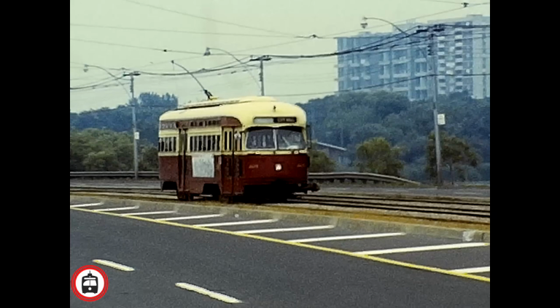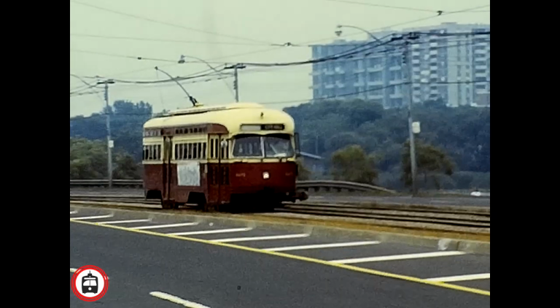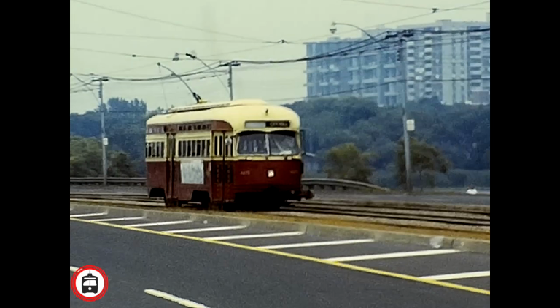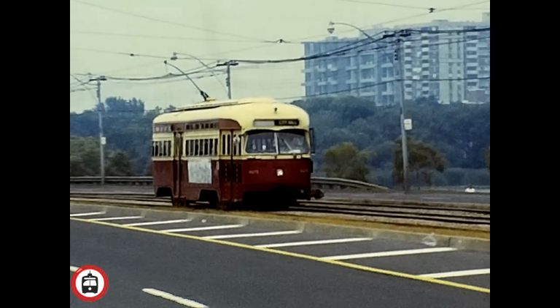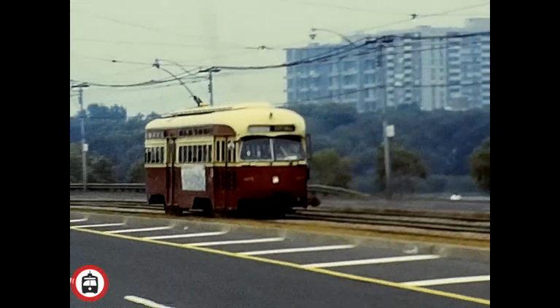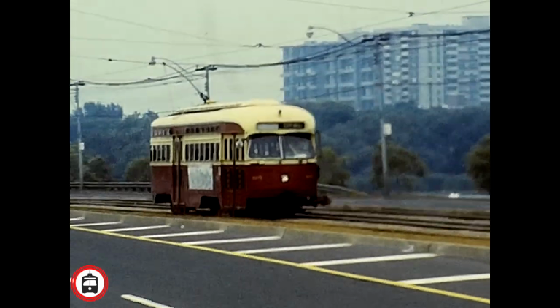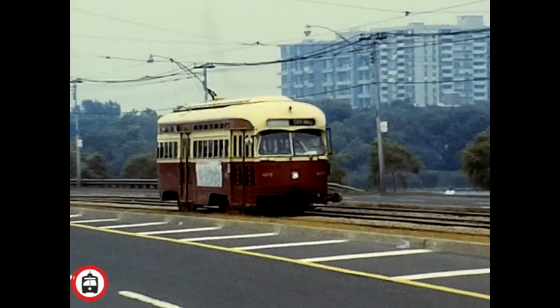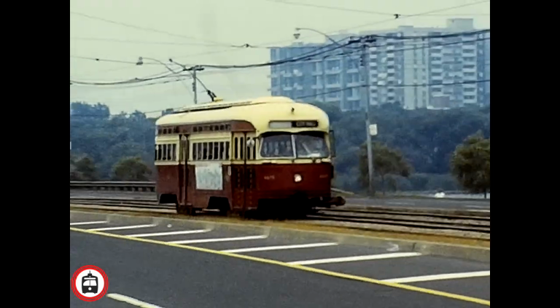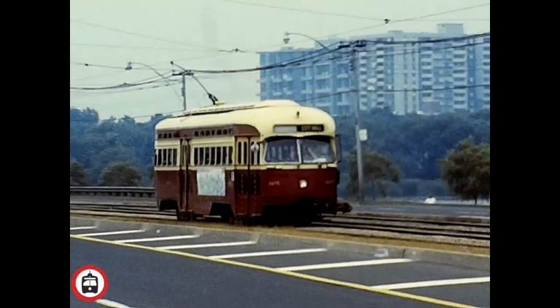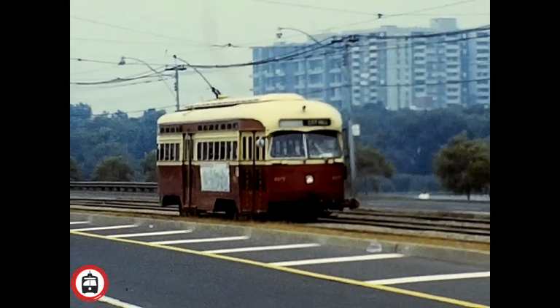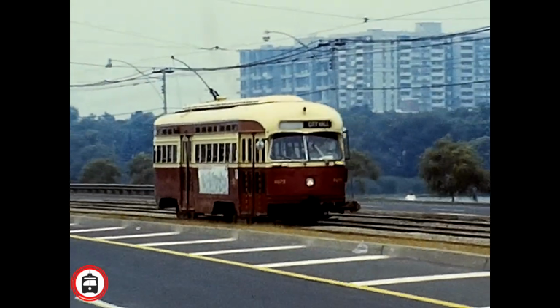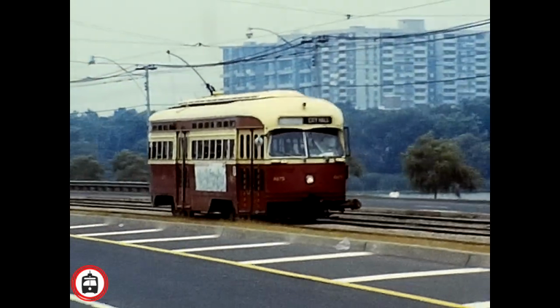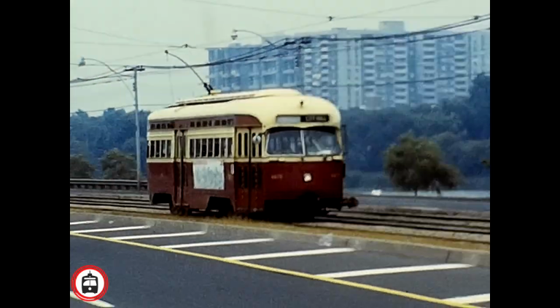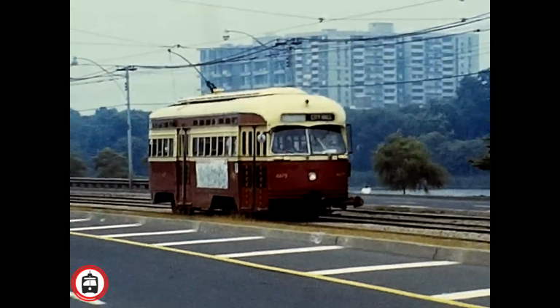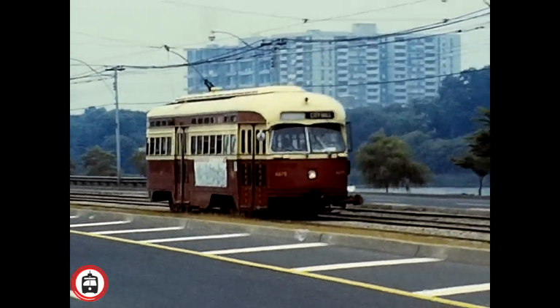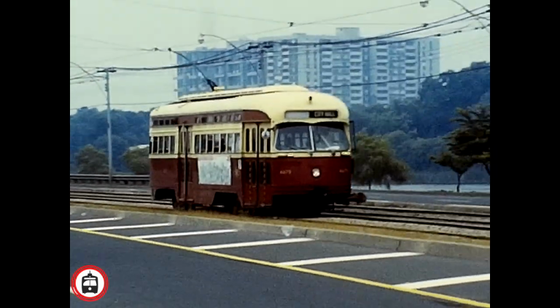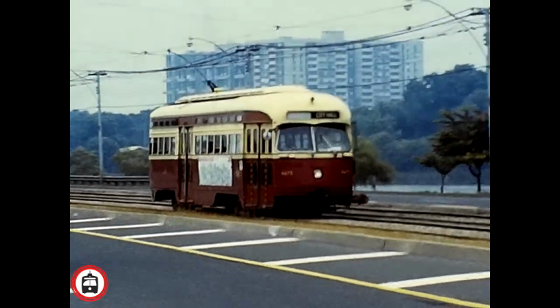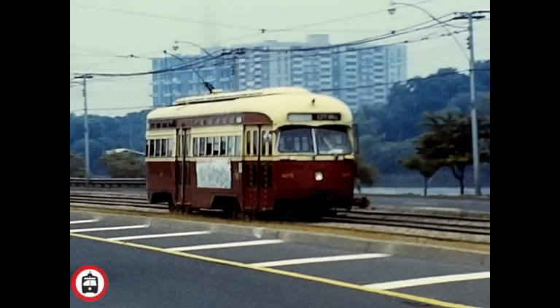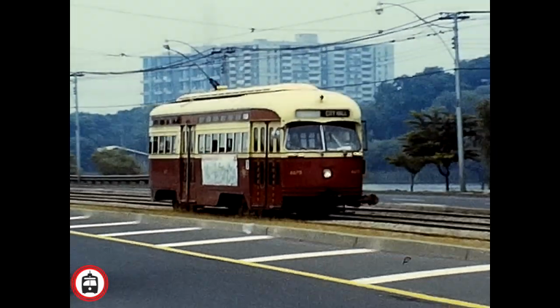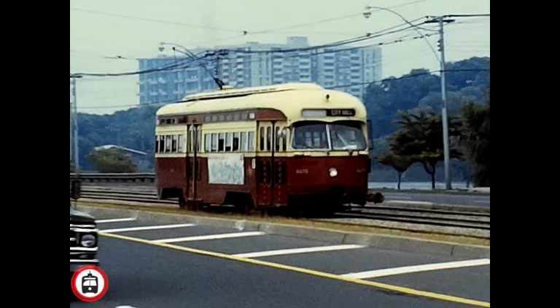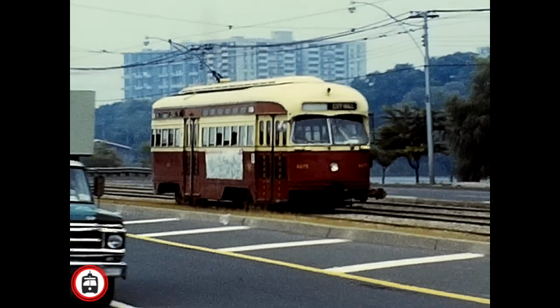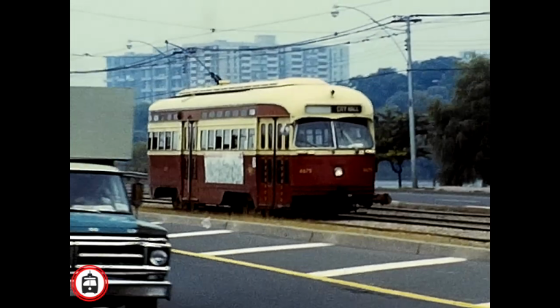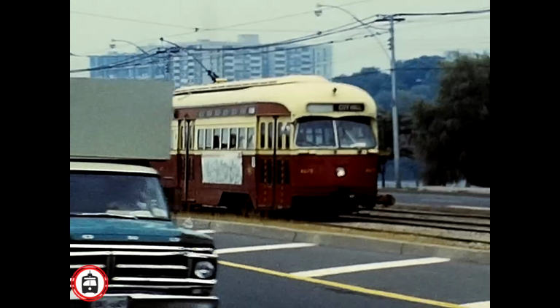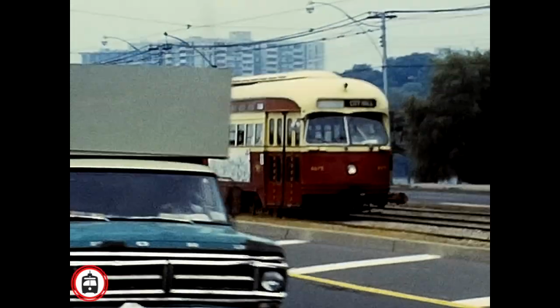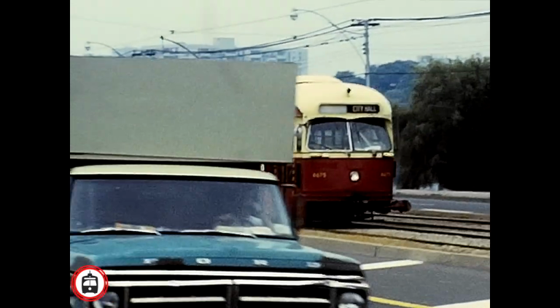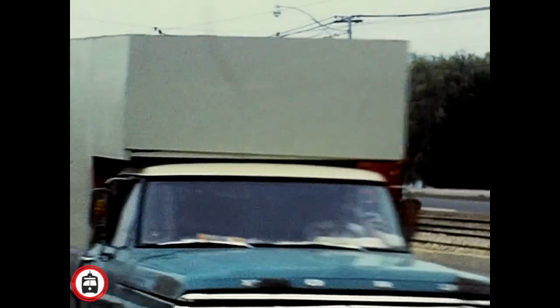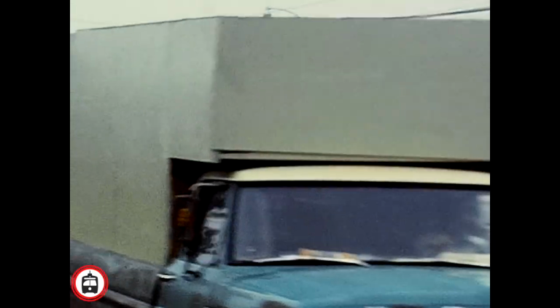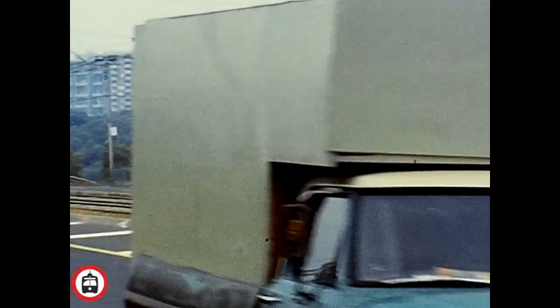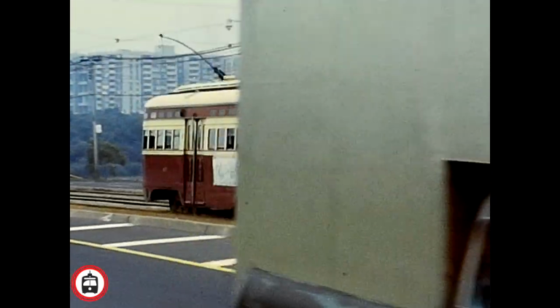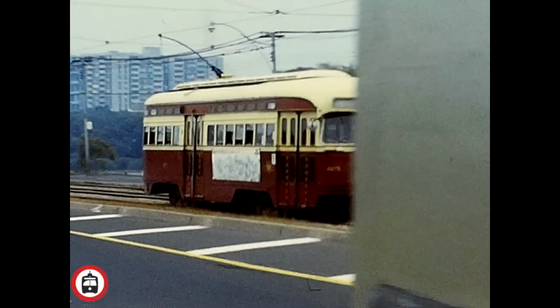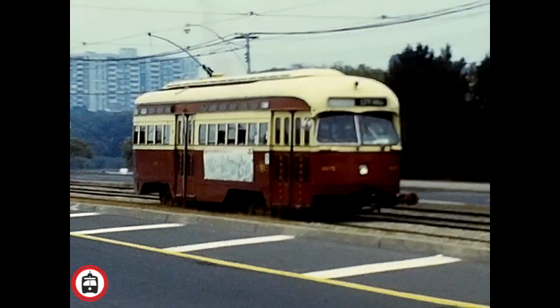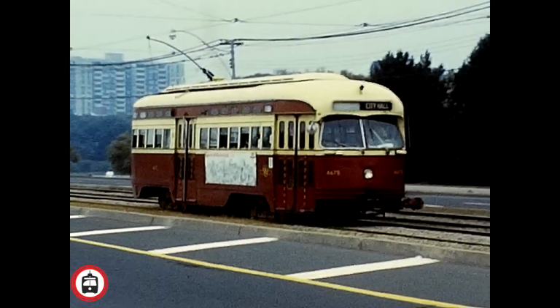The first of the PCC cars approaching was purchased second-hand from Louisville, Kentucky, and was distinctive for its low-roof monitor.